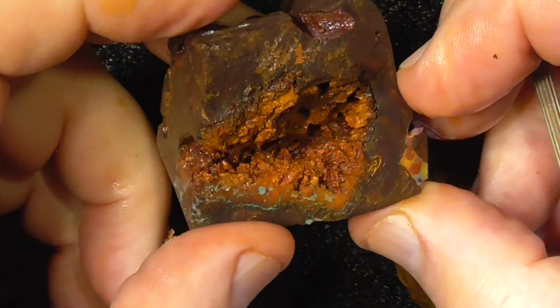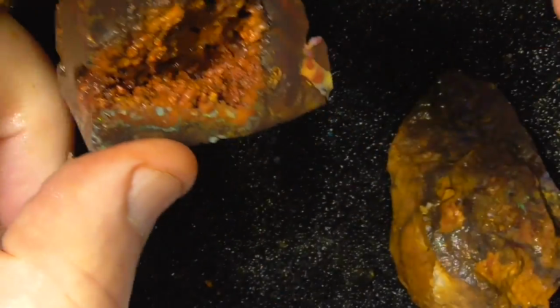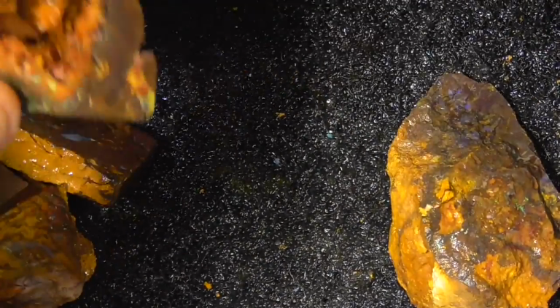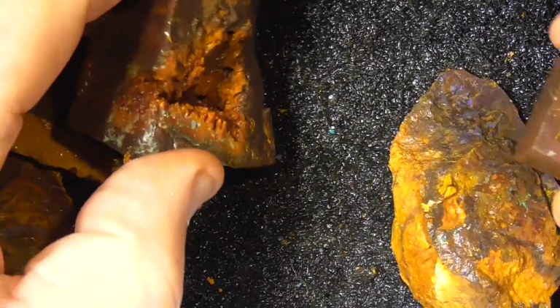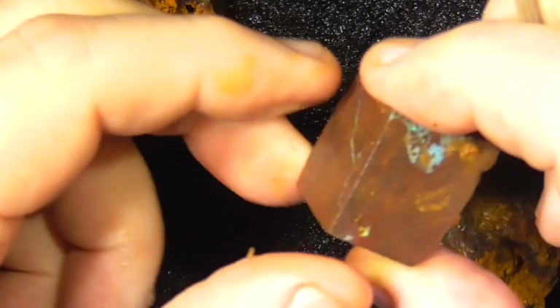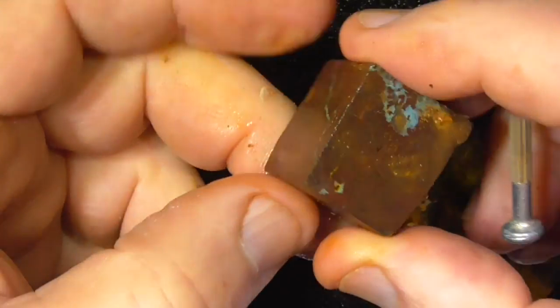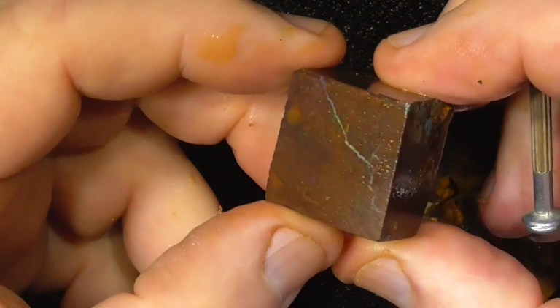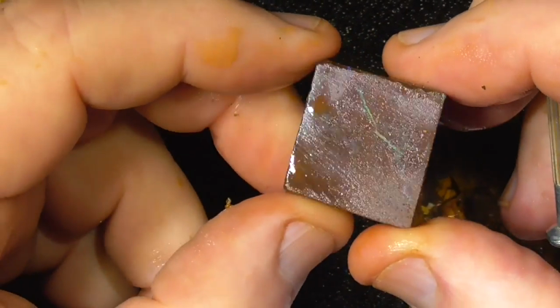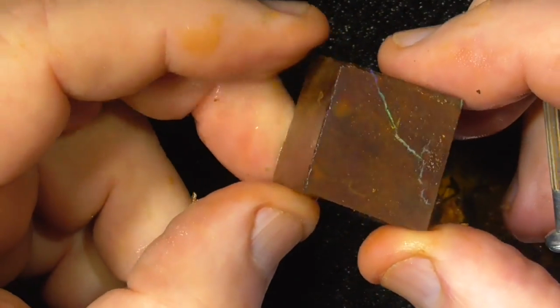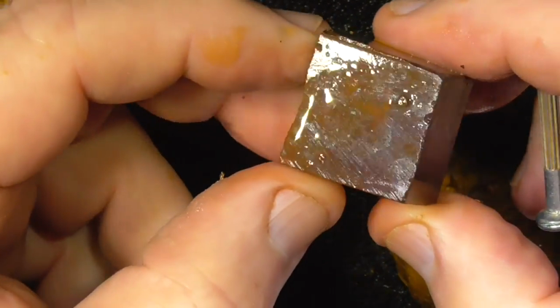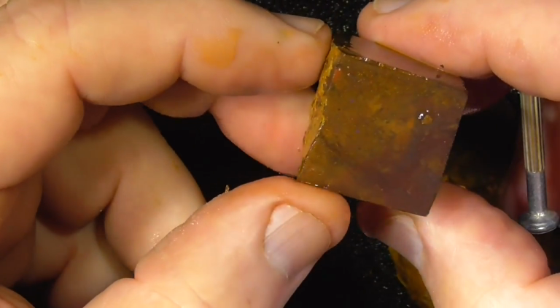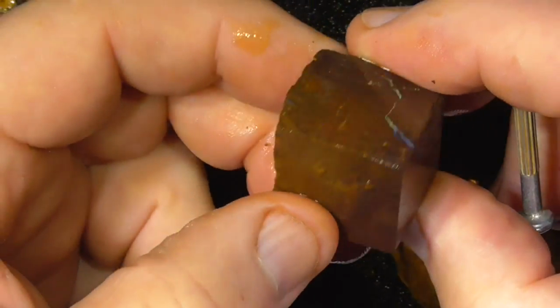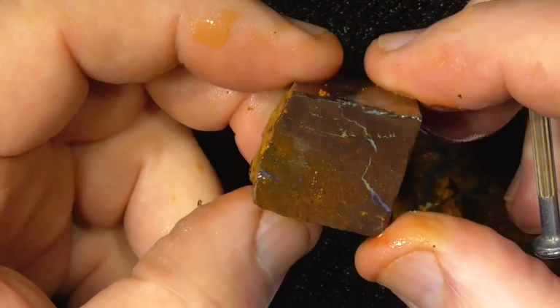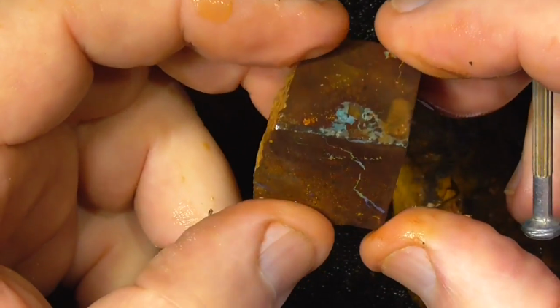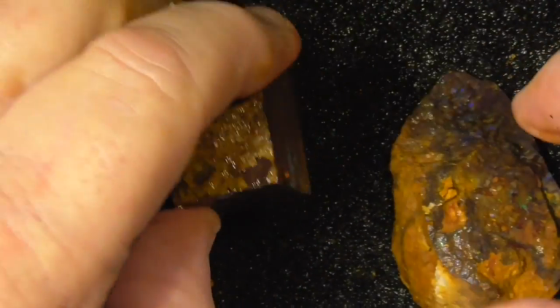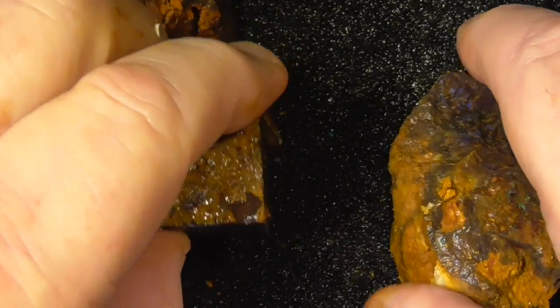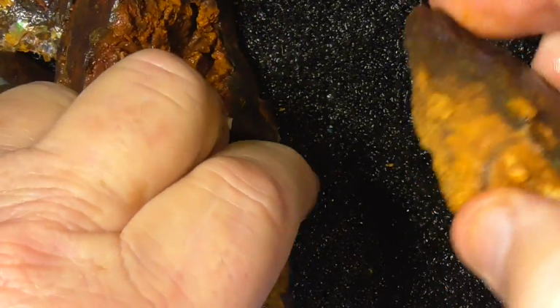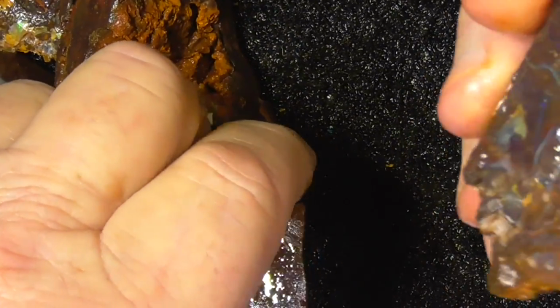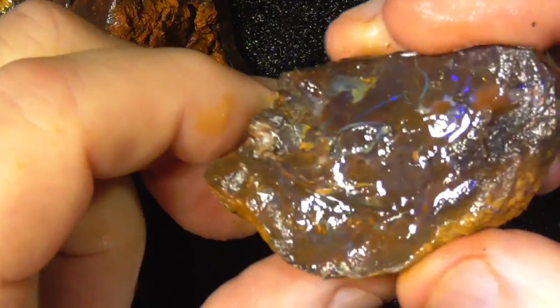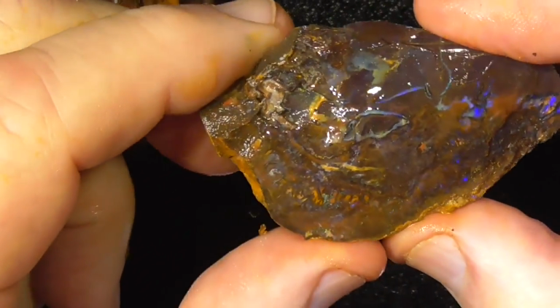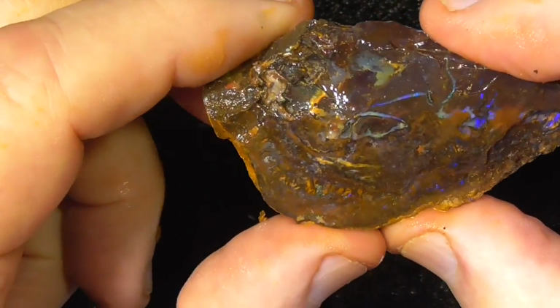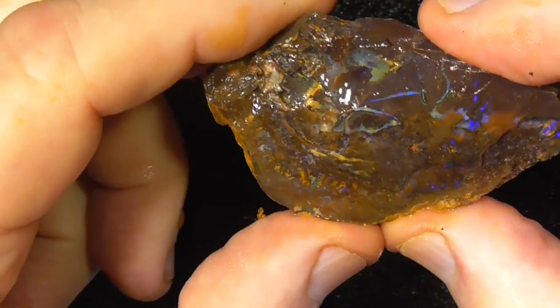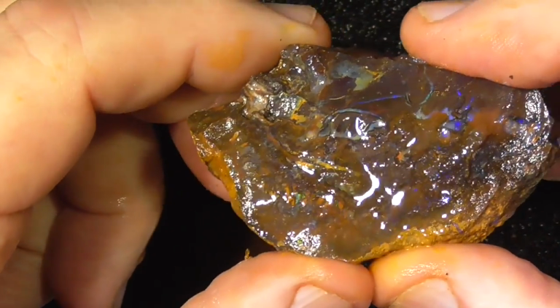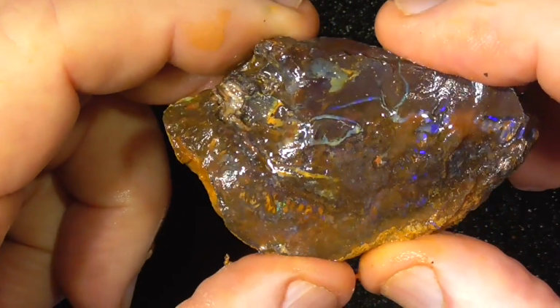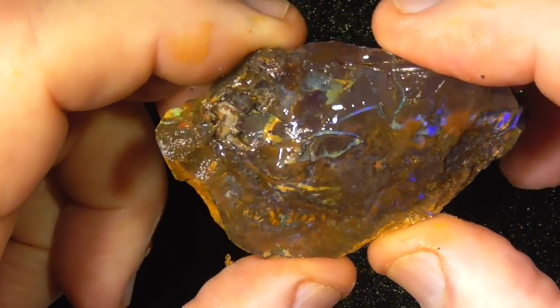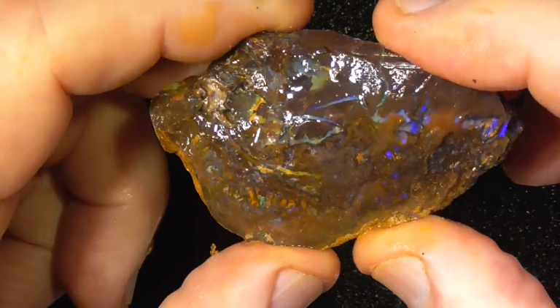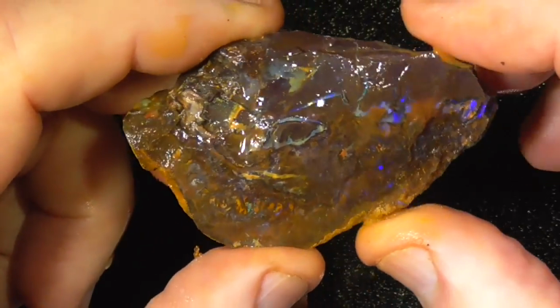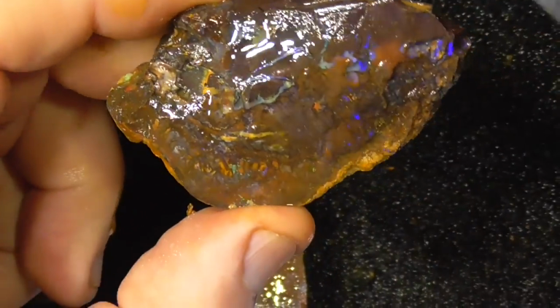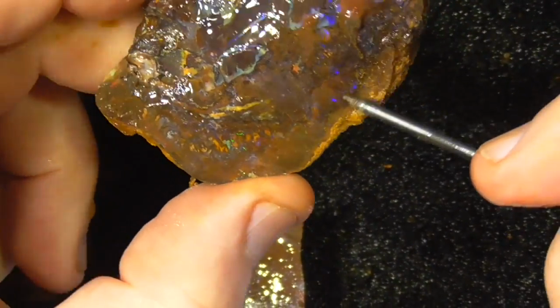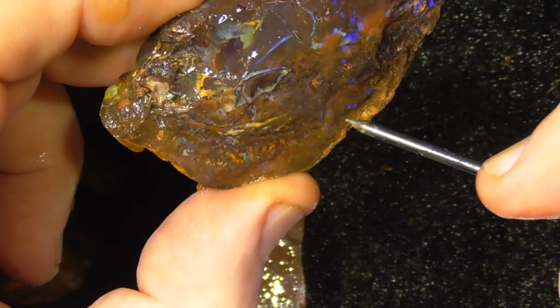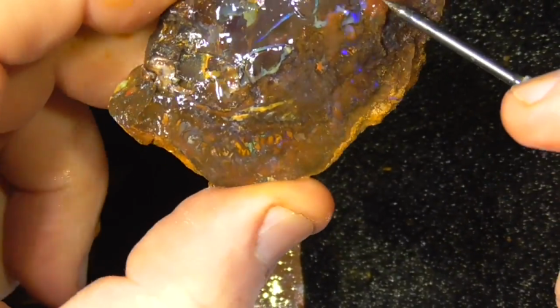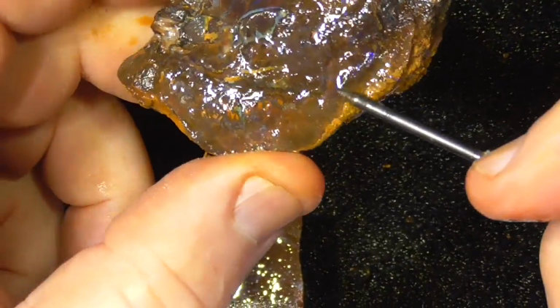Little cave. This is probably the better bit in the parcel. A lot of potential here.